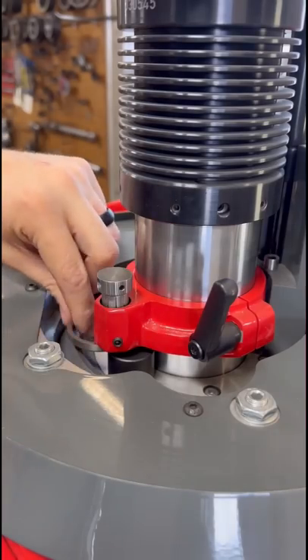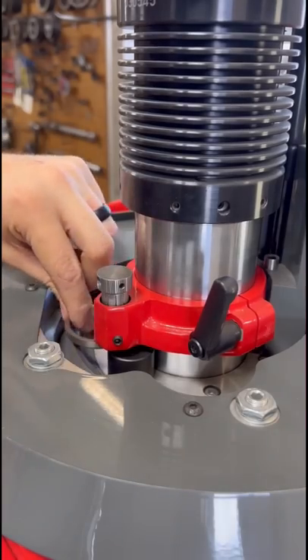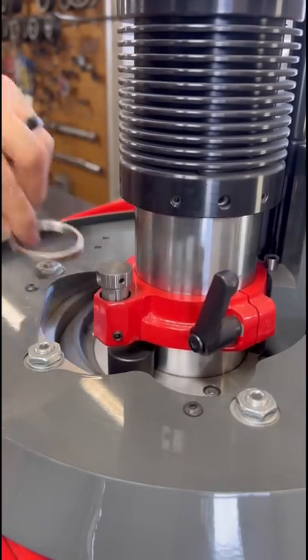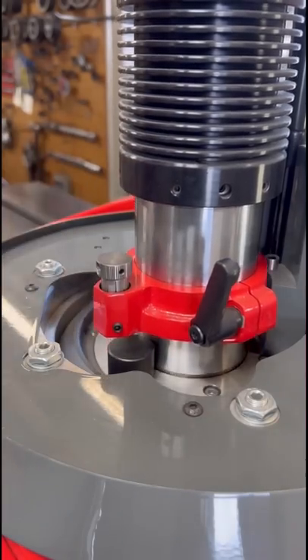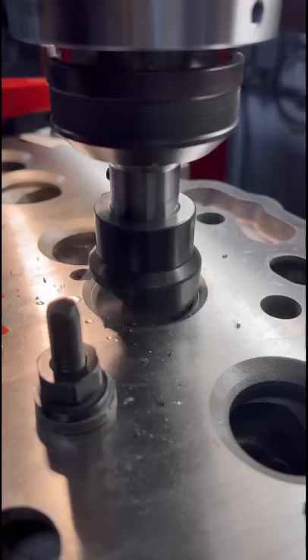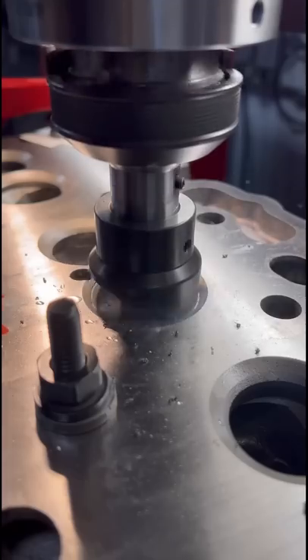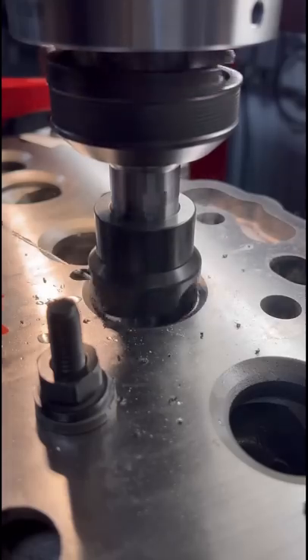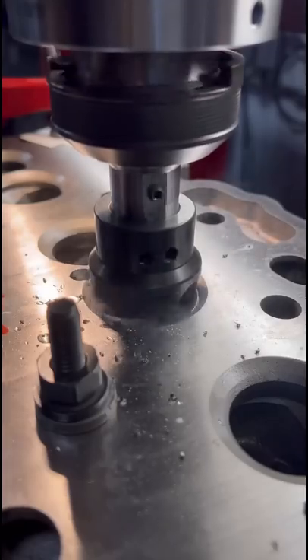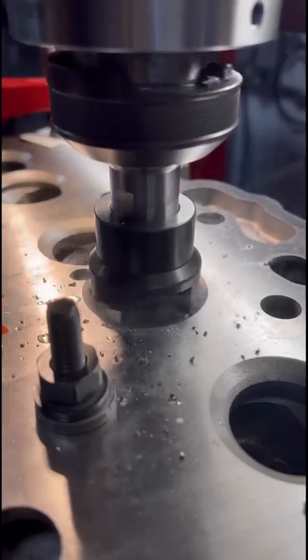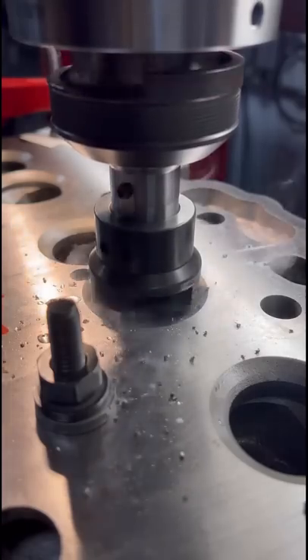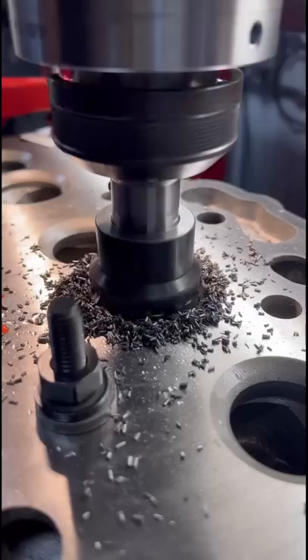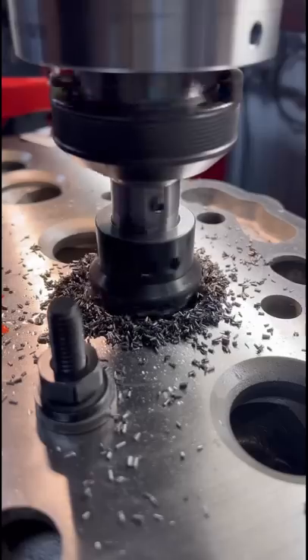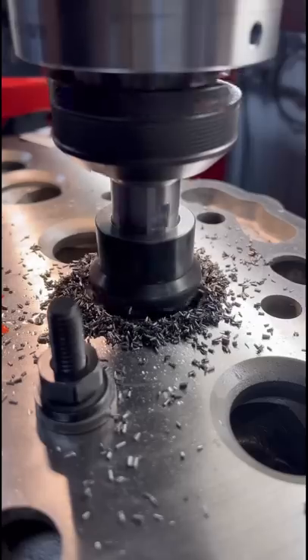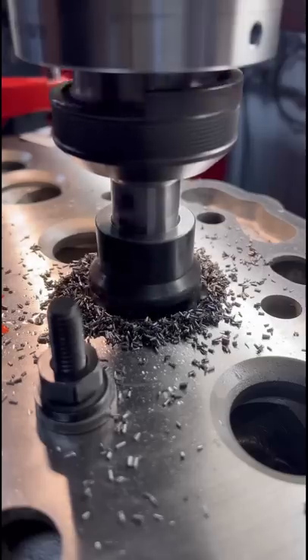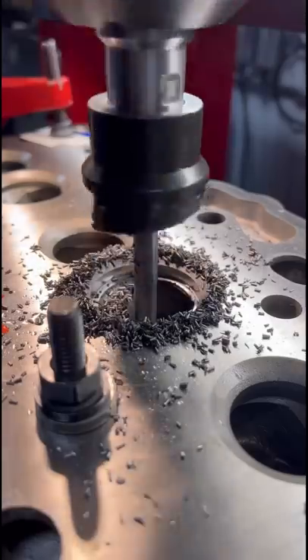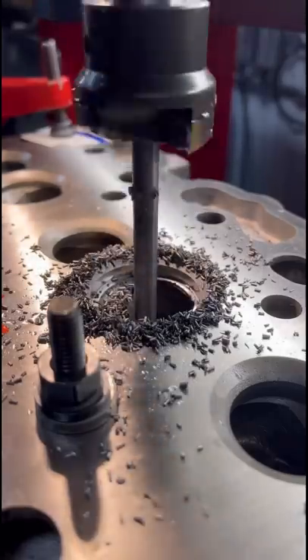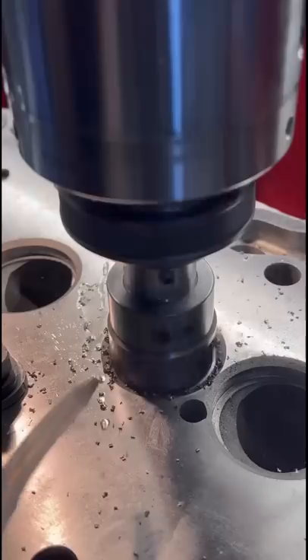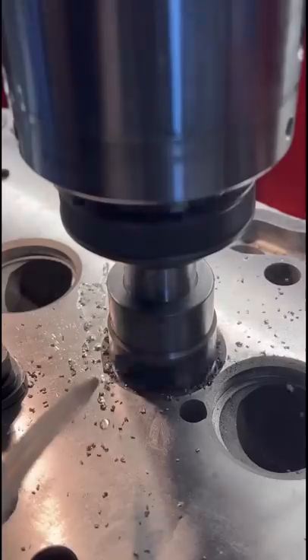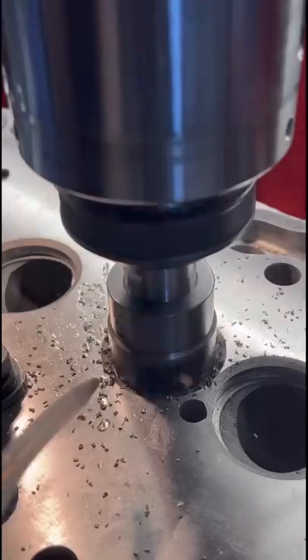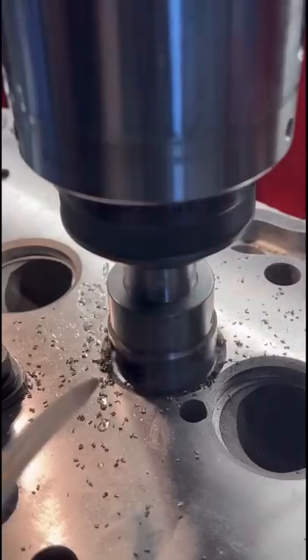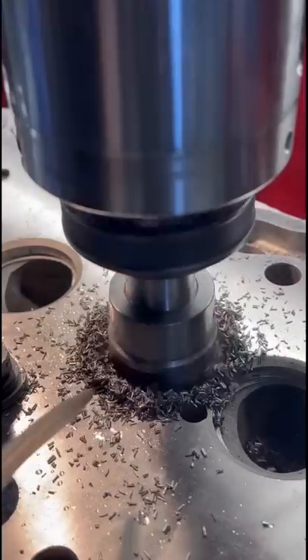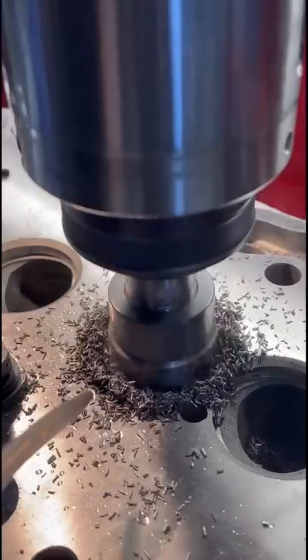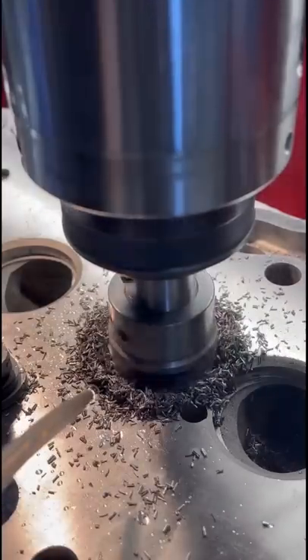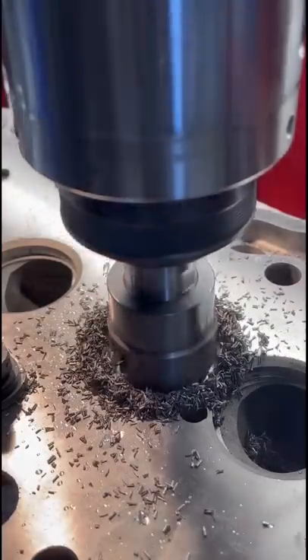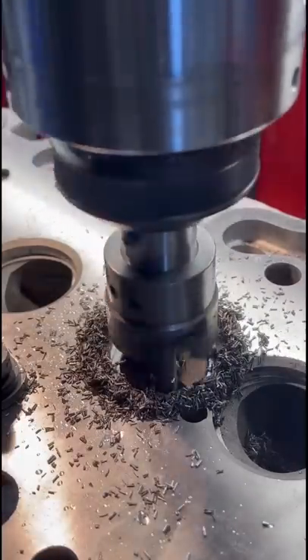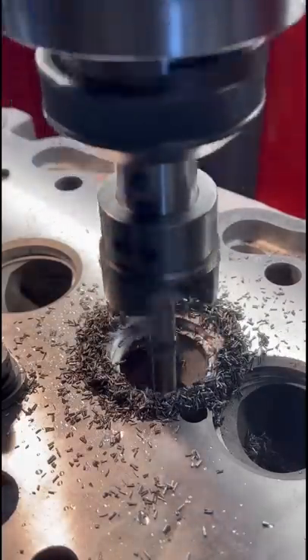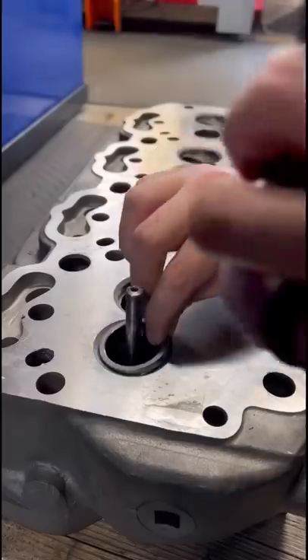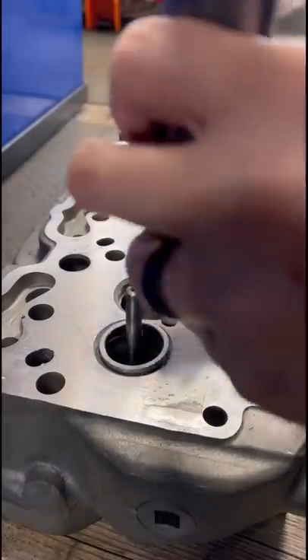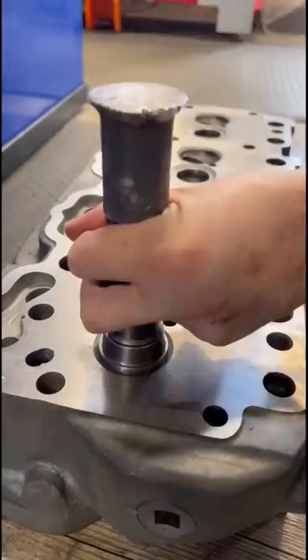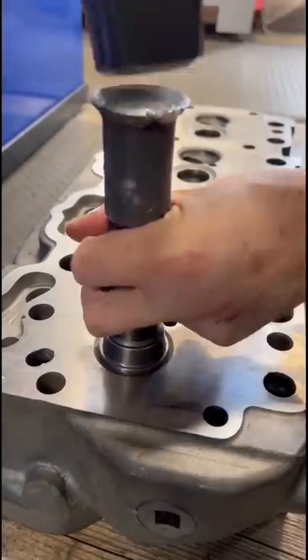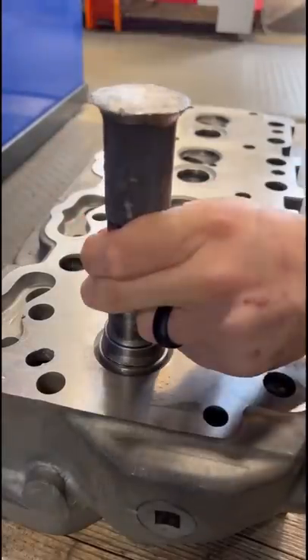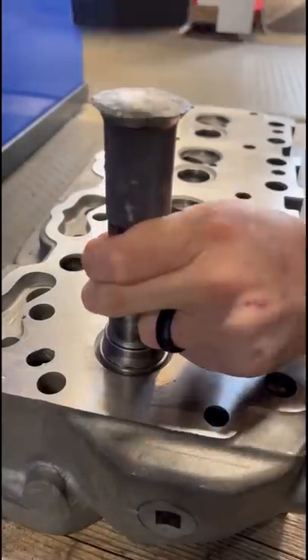This head is getting both intake and exhaust valve seat inserts installed, as the factory cast iron seats are worn out and have some rust pitting. With all of the counterbores cut, I'll move the head off the Surdi and we can drive in all of the valve seats.